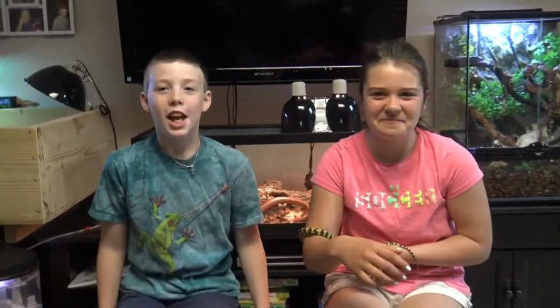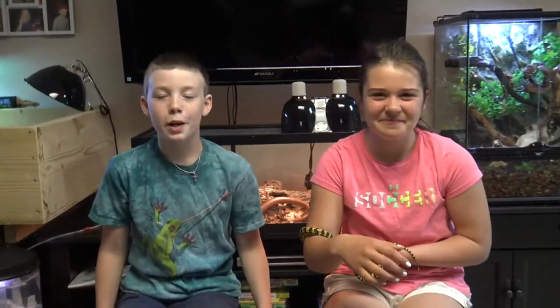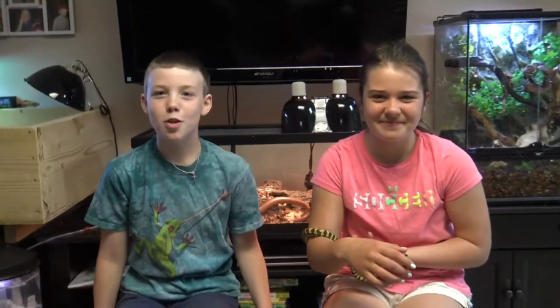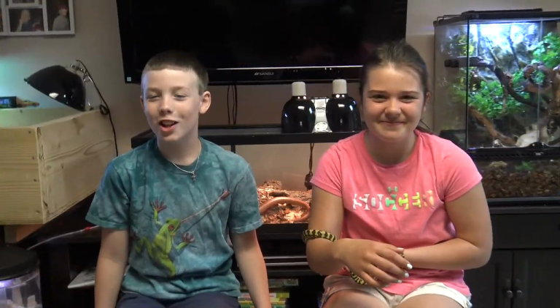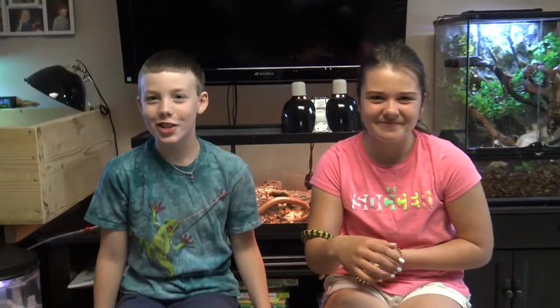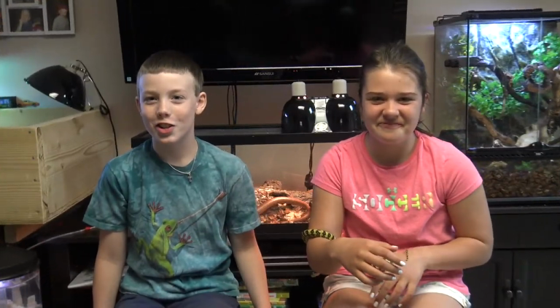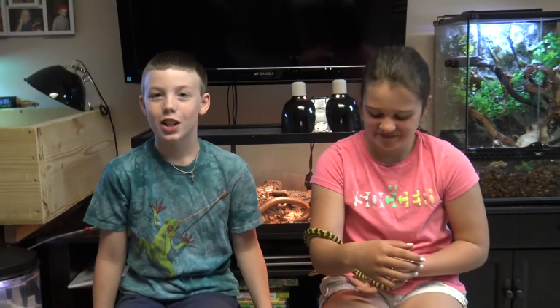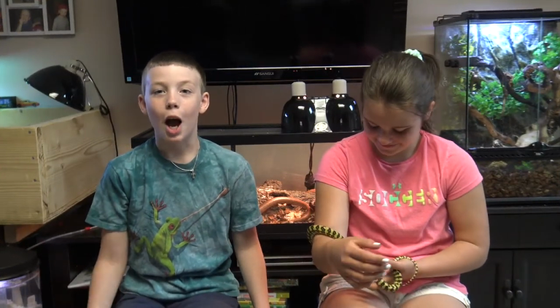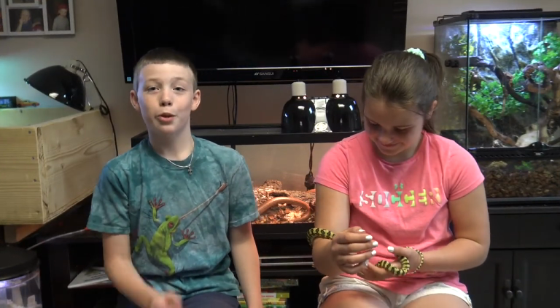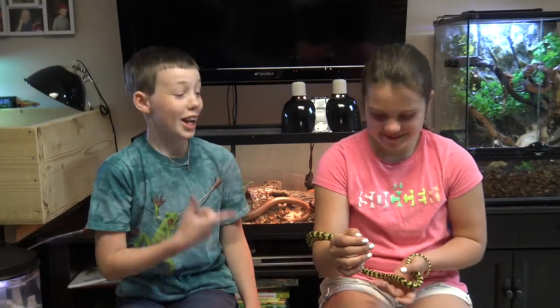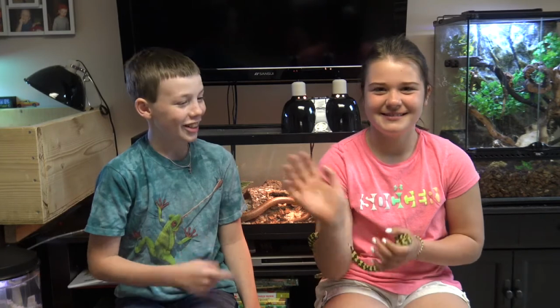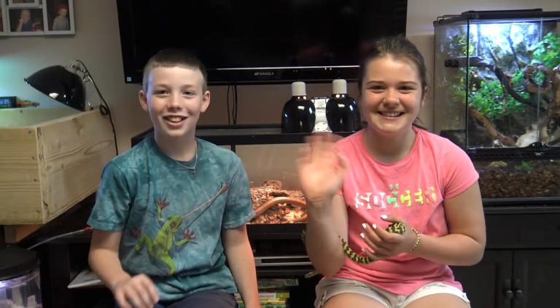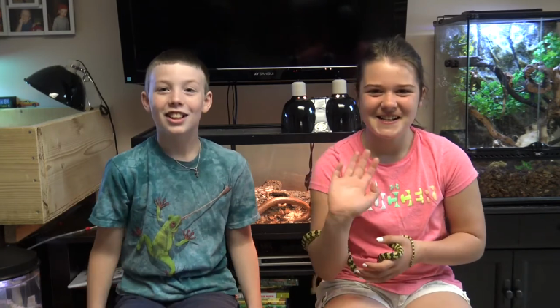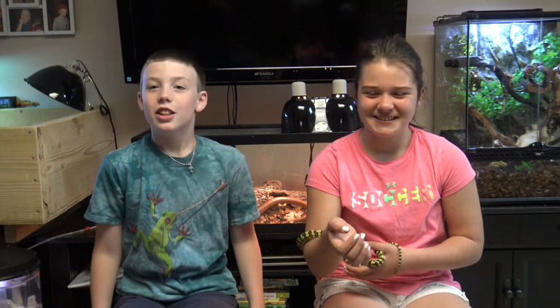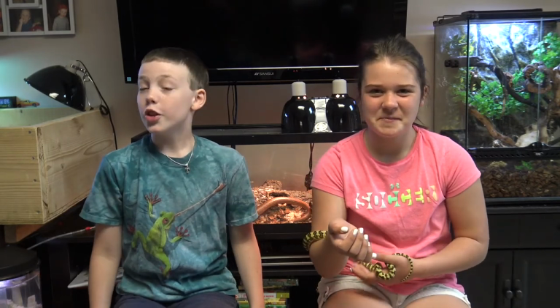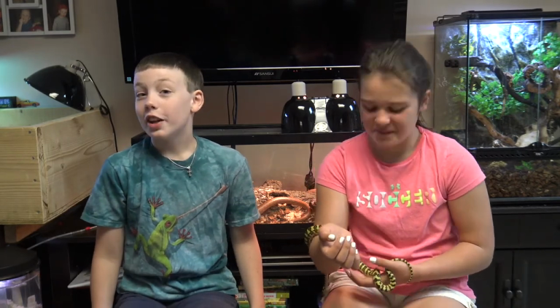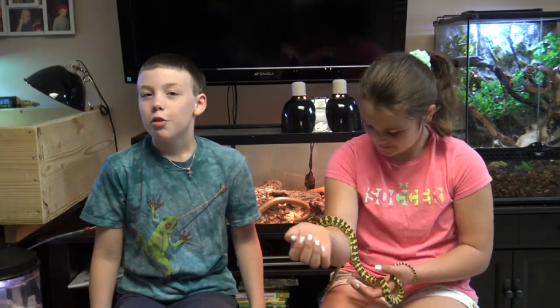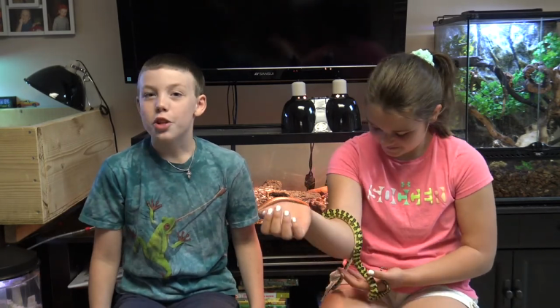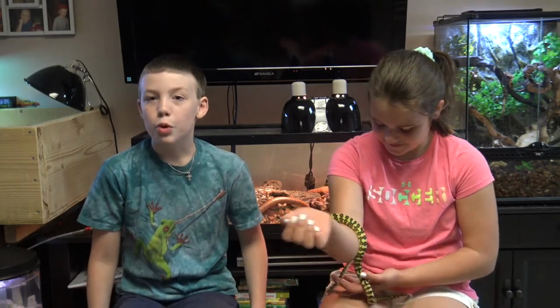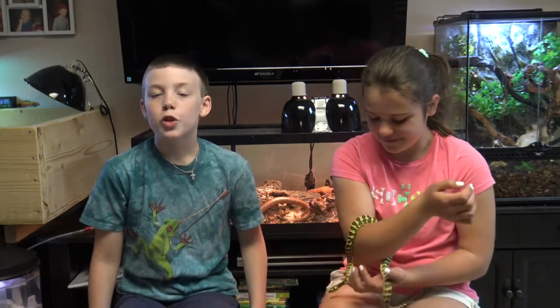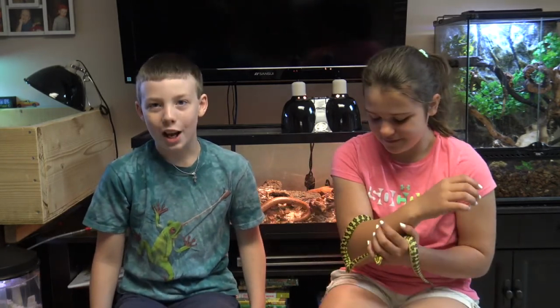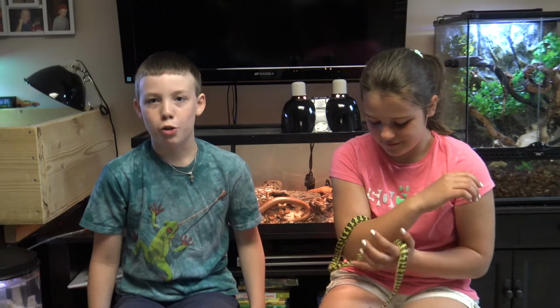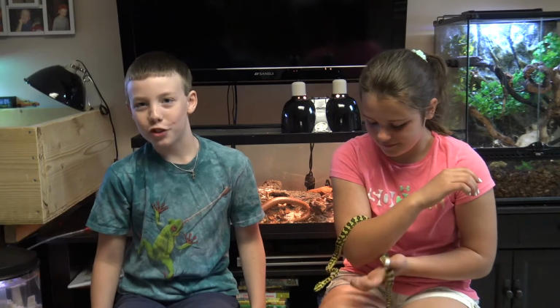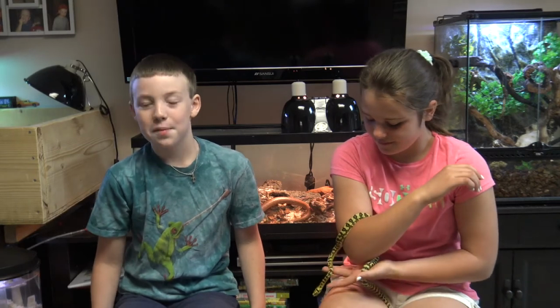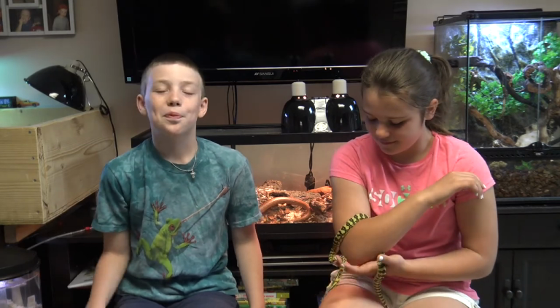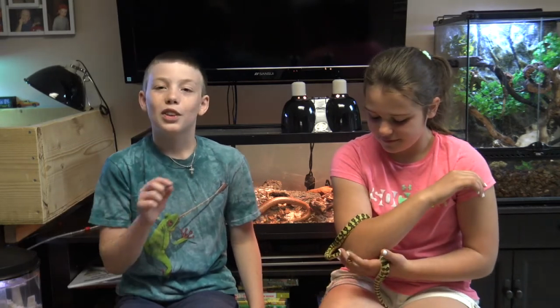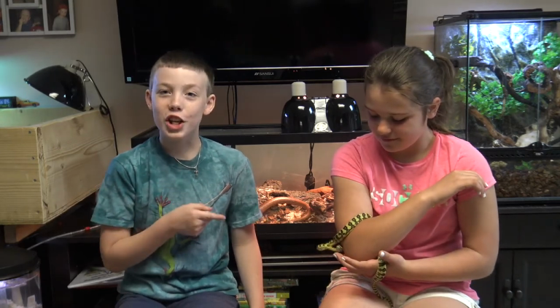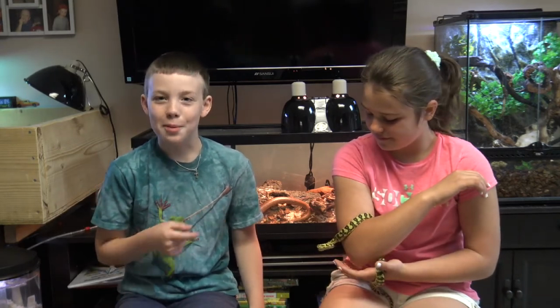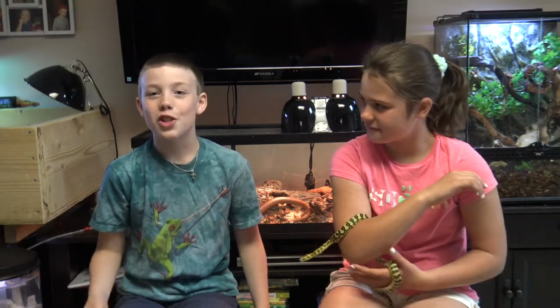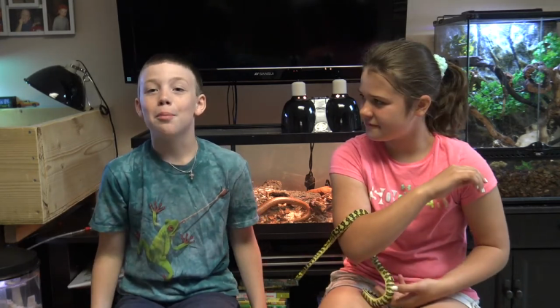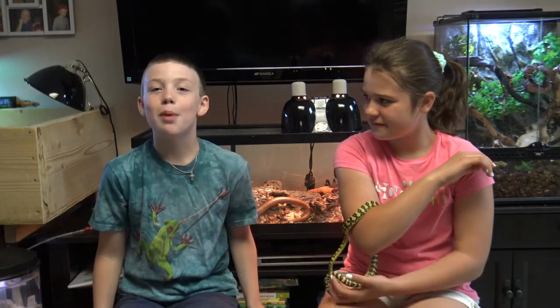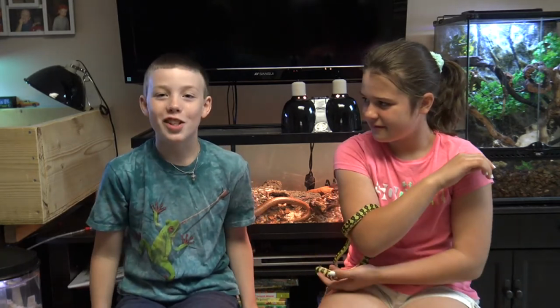Hey everybody, welcome back to Colin's Crazy Creatures. I'm here with my friend Haley. You know Haley from the Toad video where we built toad houses with all my other friends. She's here because I want to show her my new pet lizard.